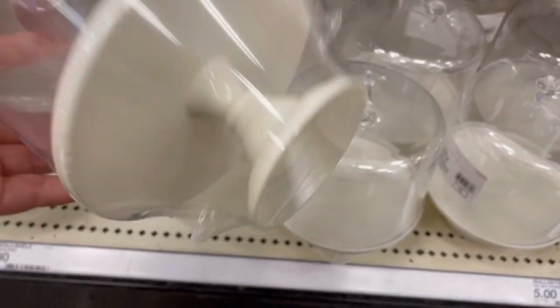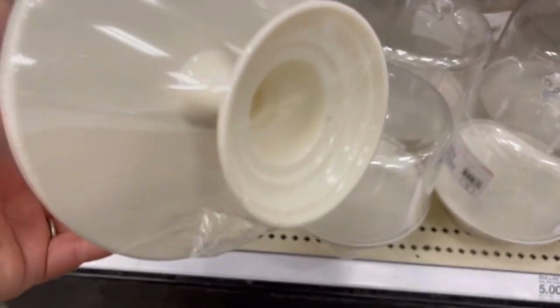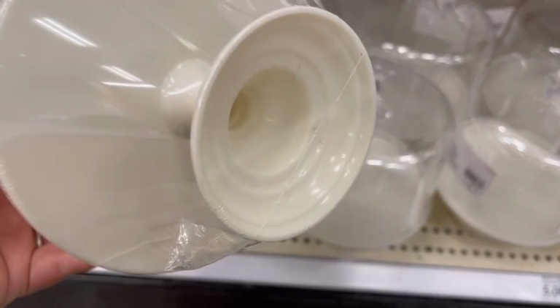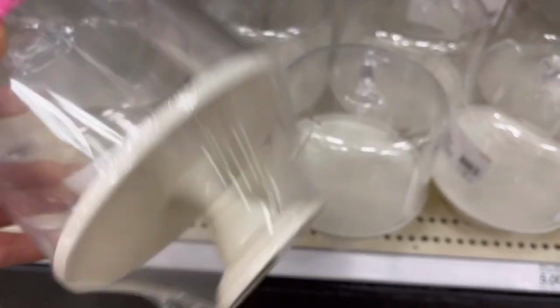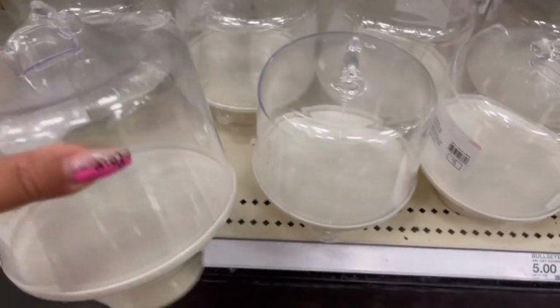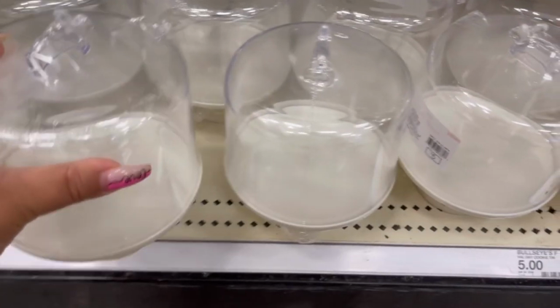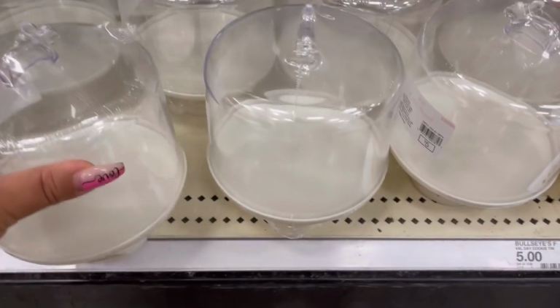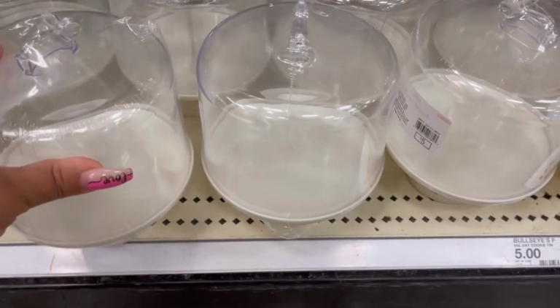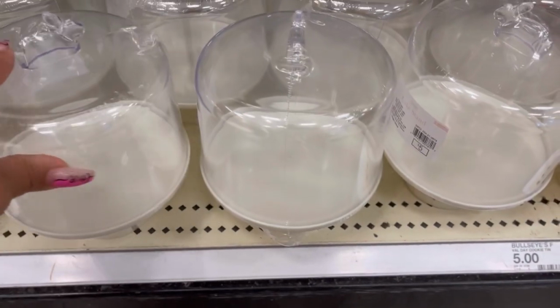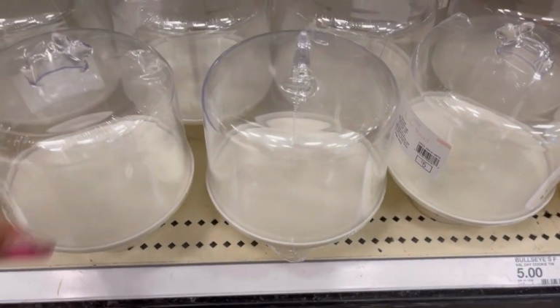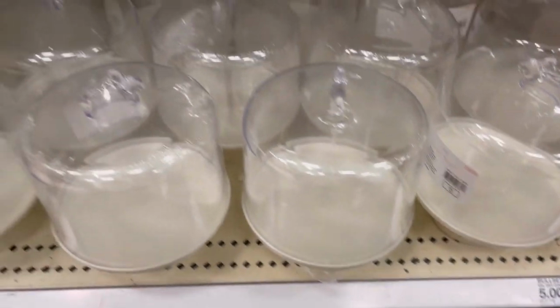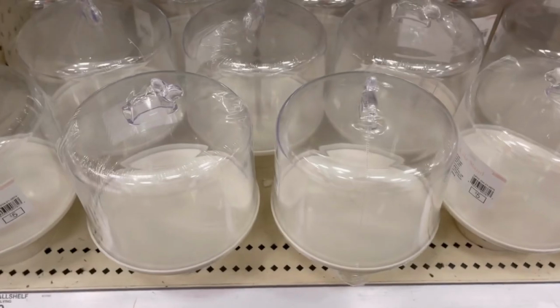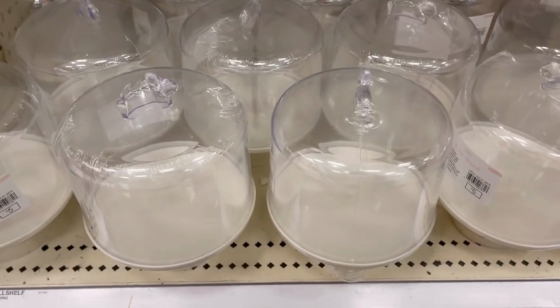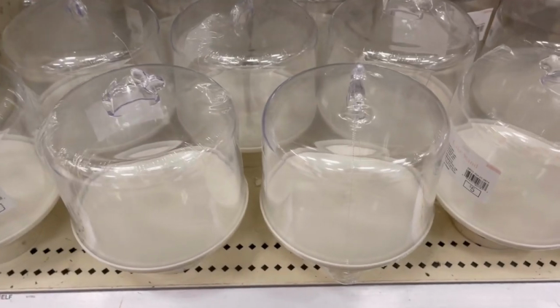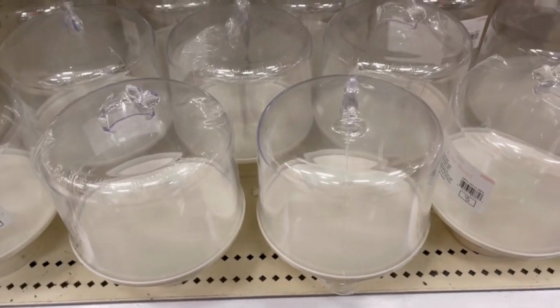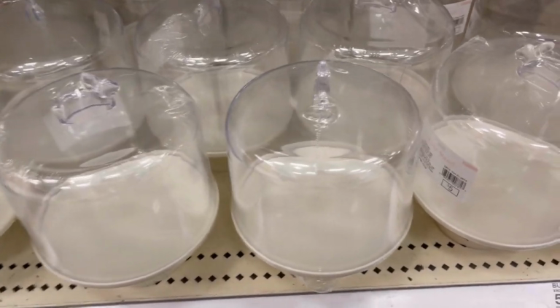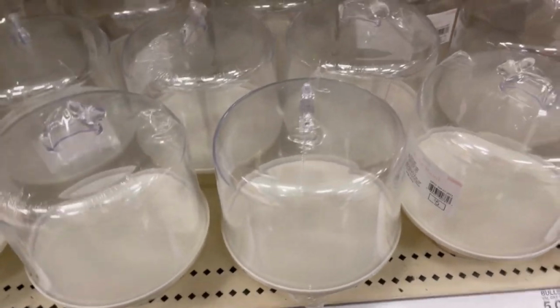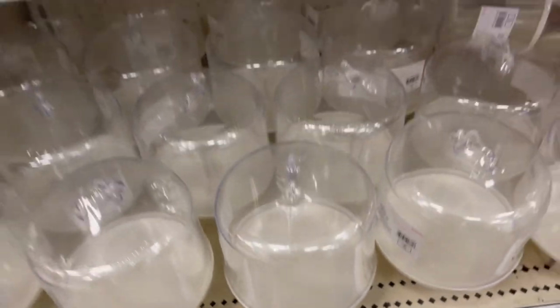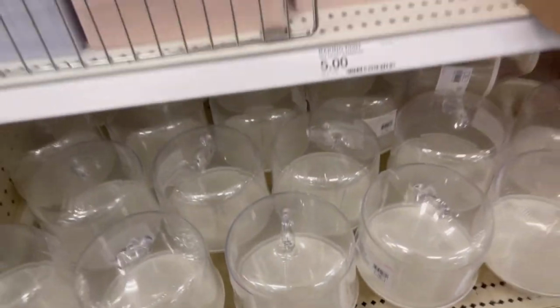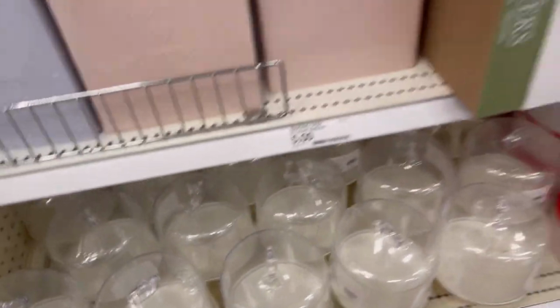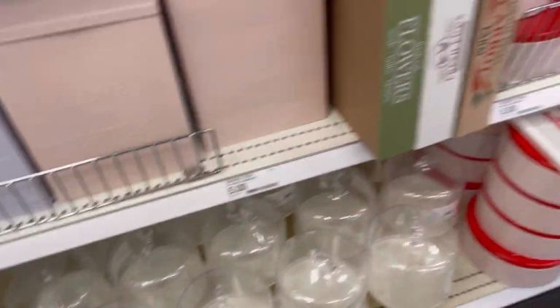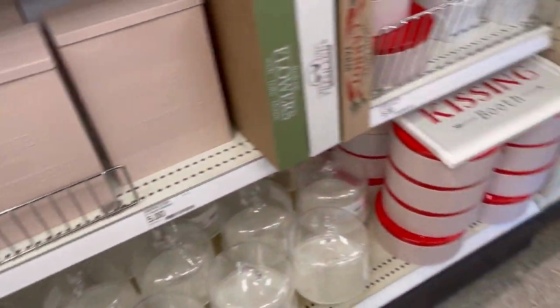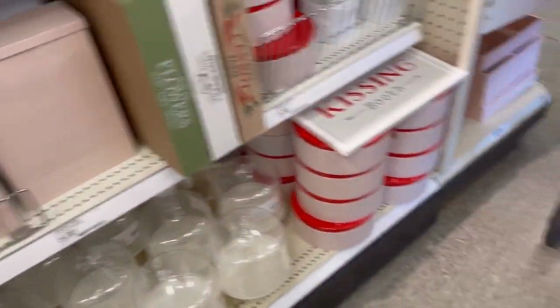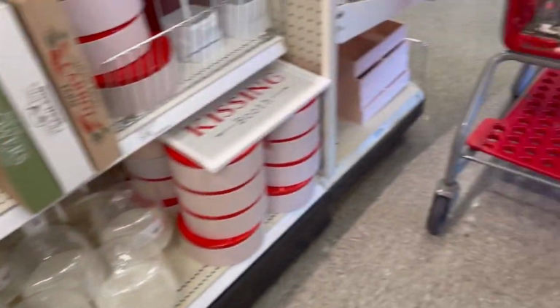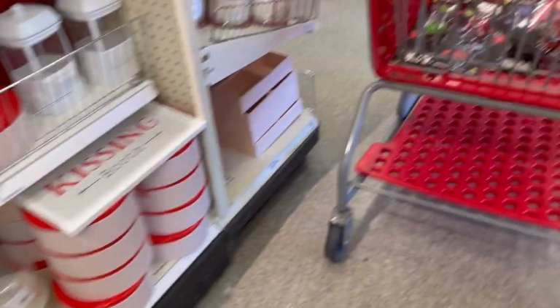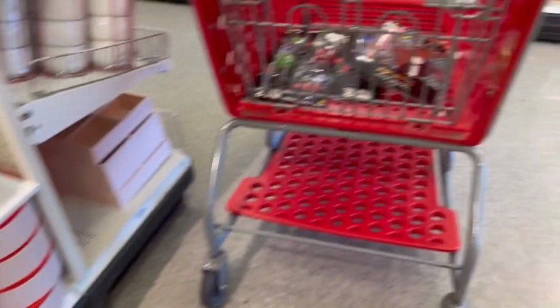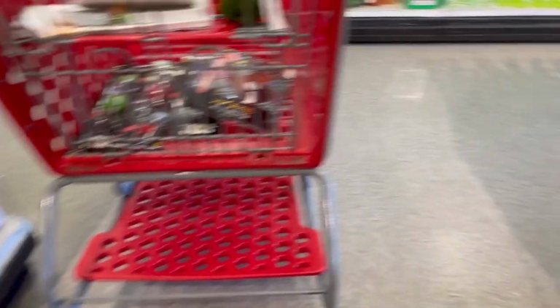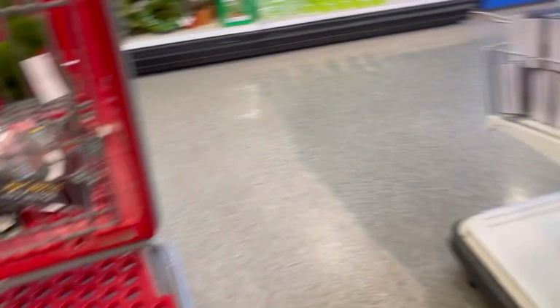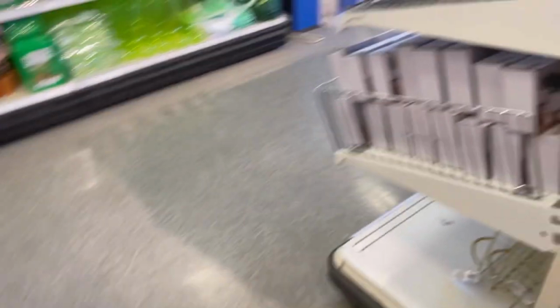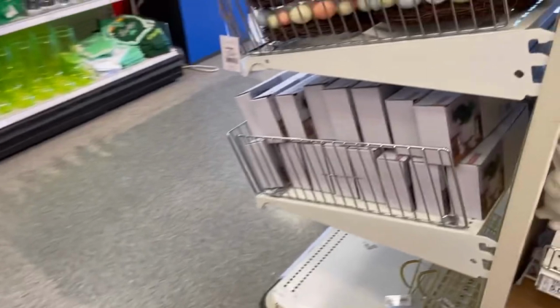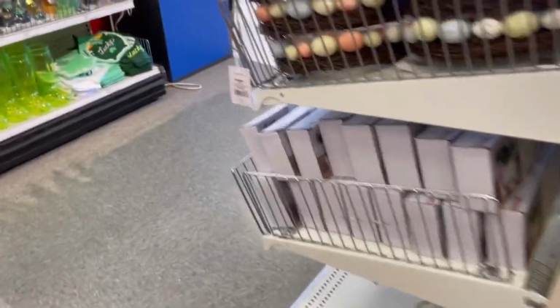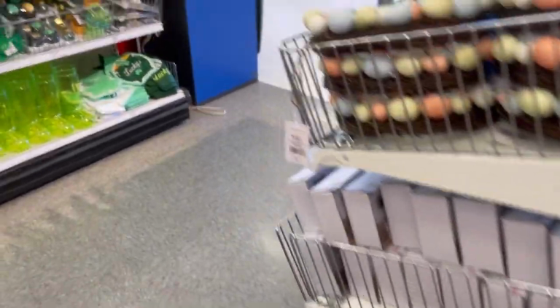This little cake stand is so stinking cute. If you want to use it for cookies or whatever, it's just a really cute option to have for five dollars.